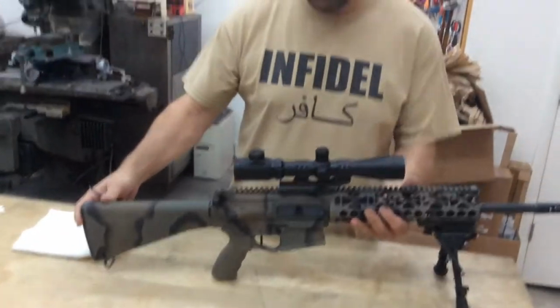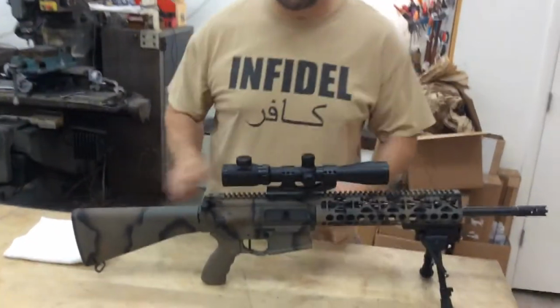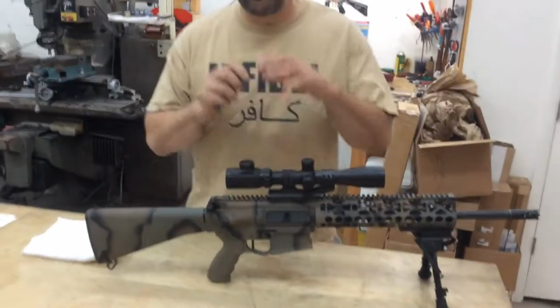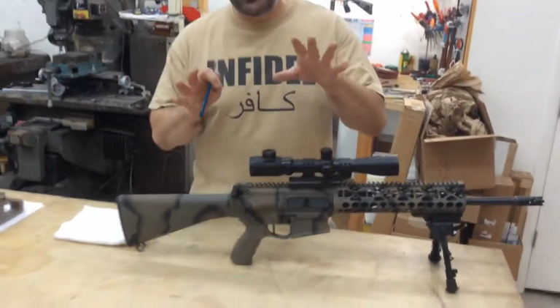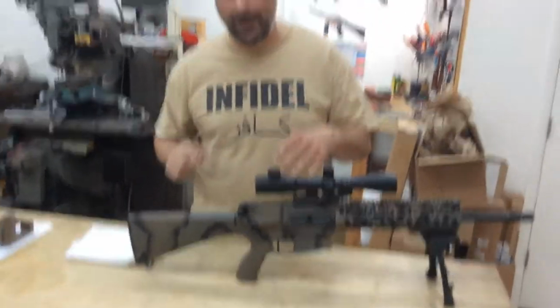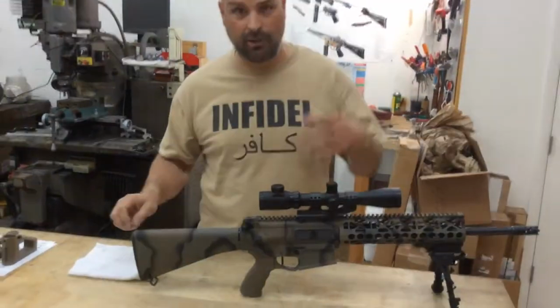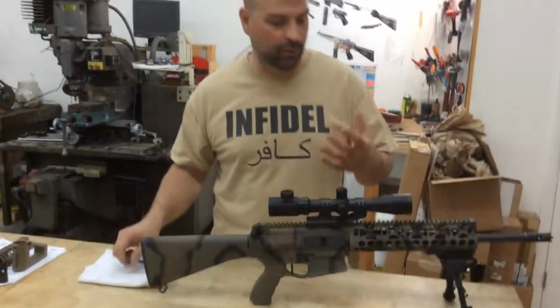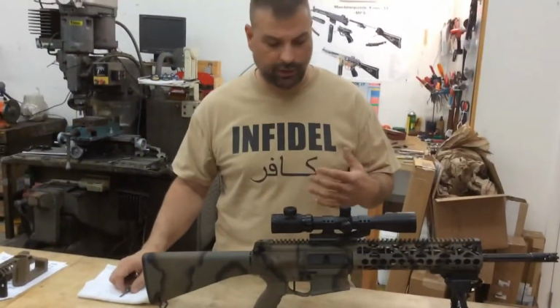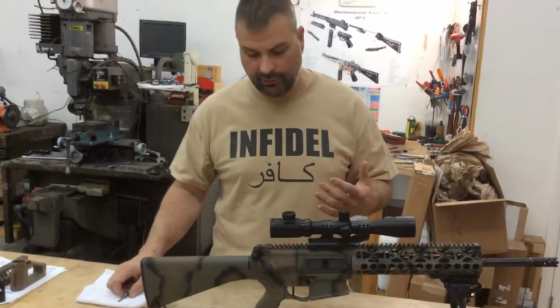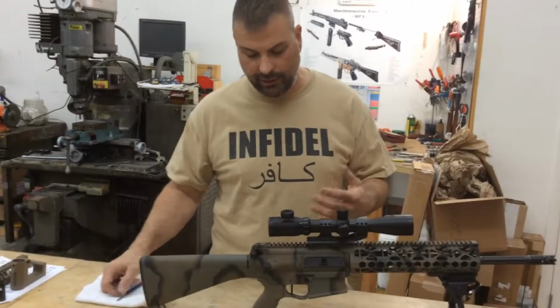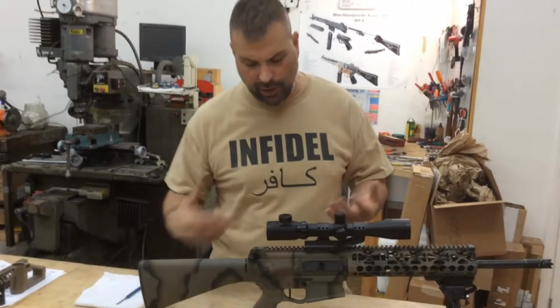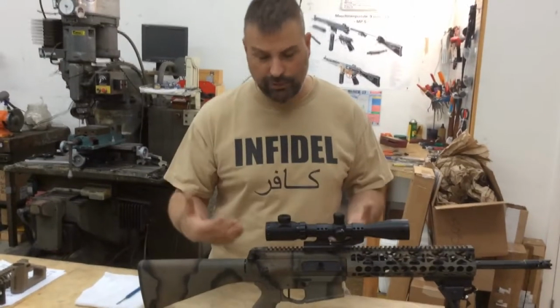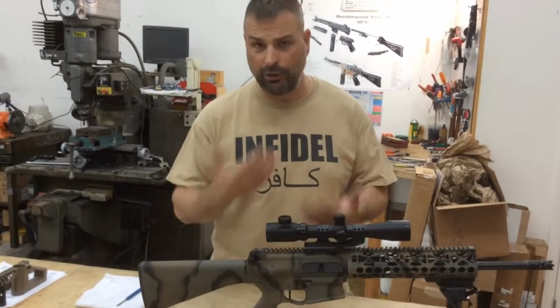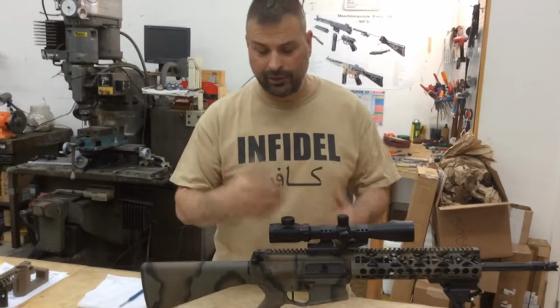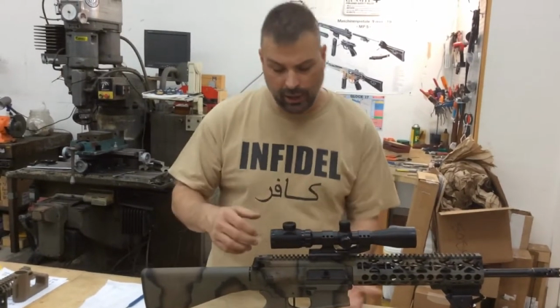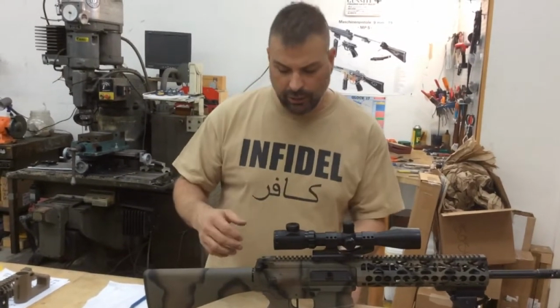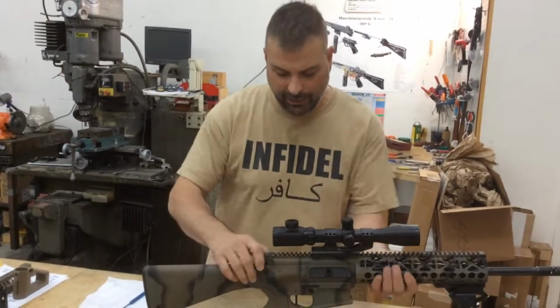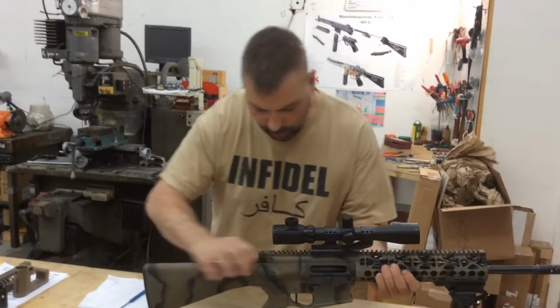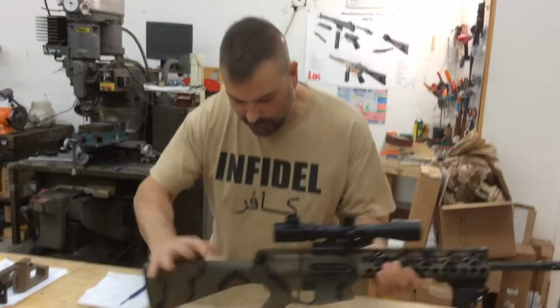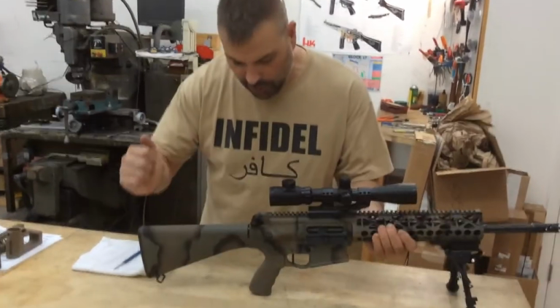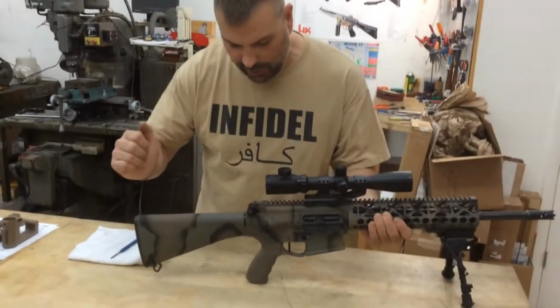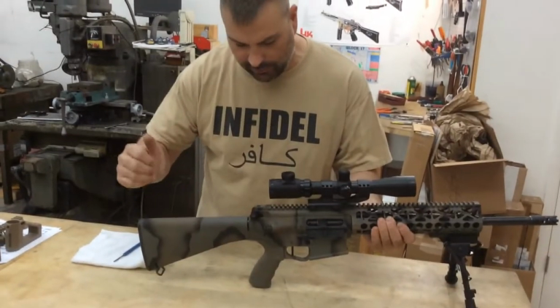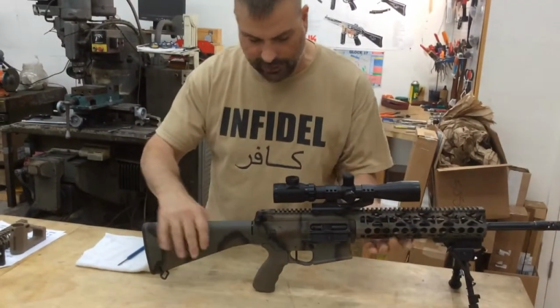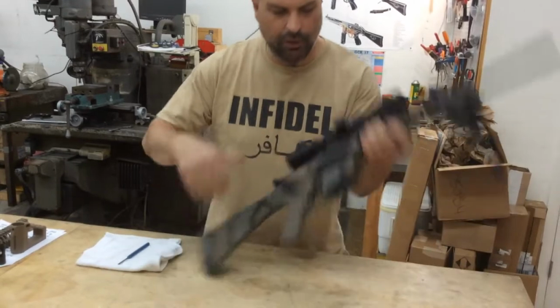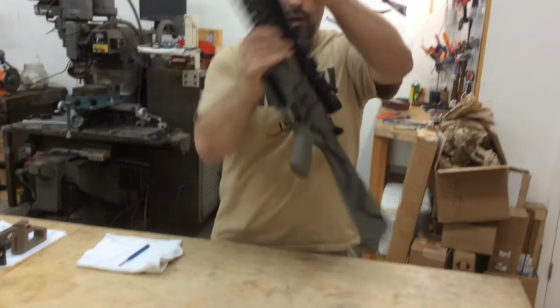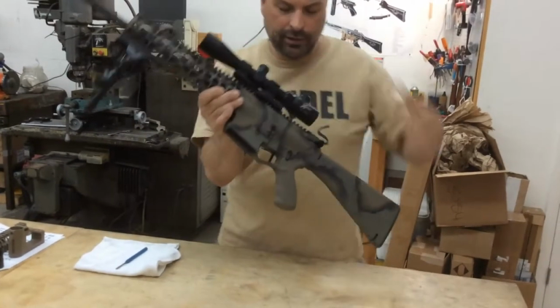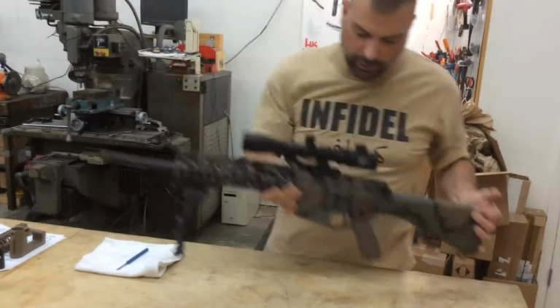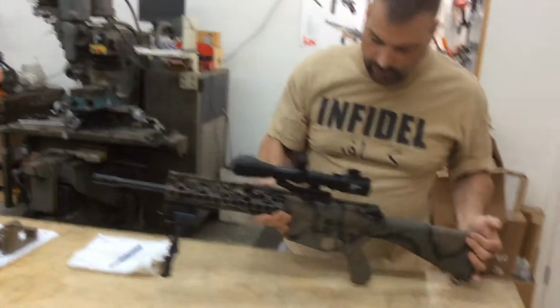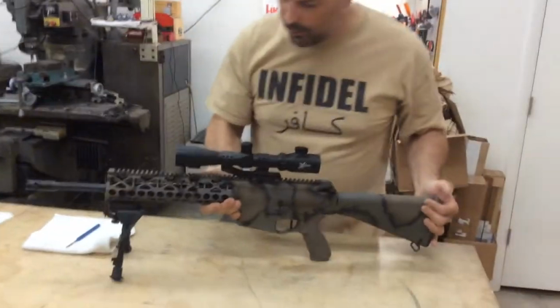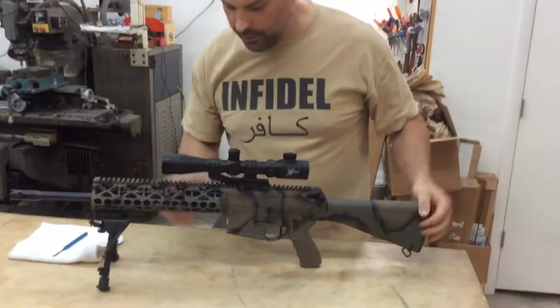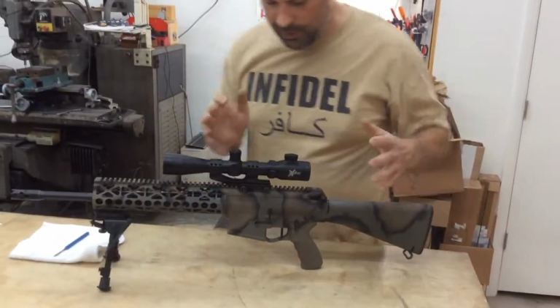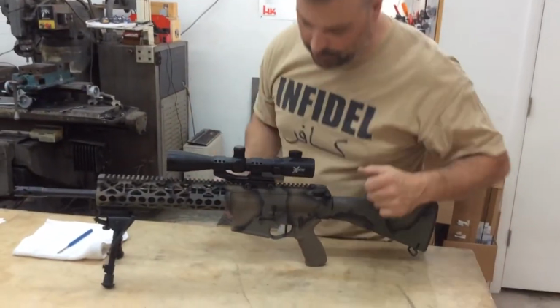So now we're just going to go through basic breakdown and operation and things of that nature. I already told you about loading the magazine, loading the magazine into the weapon, charging the handle and stuff like that. So on this side, what we're going to do now, I'll show you some of the other features.